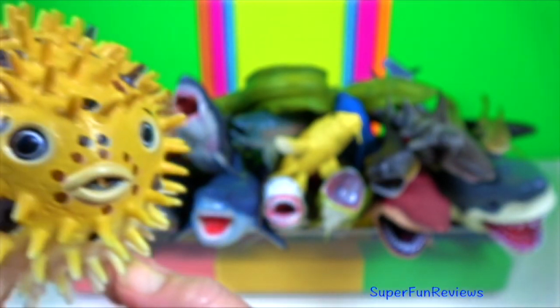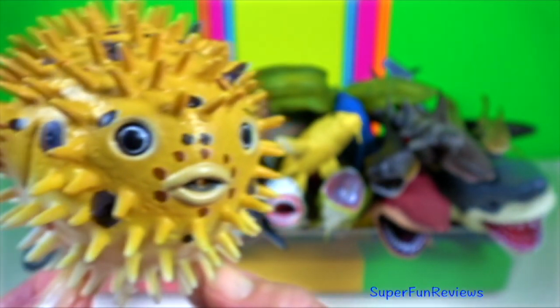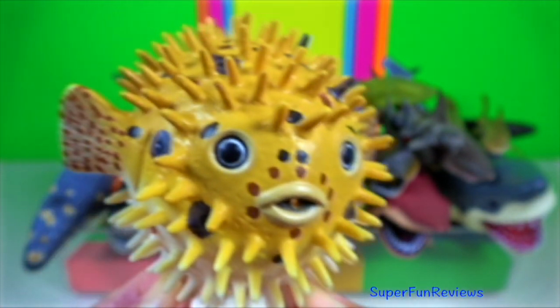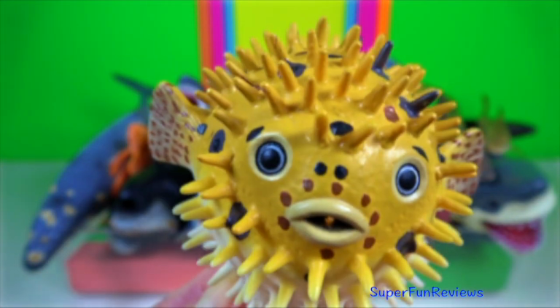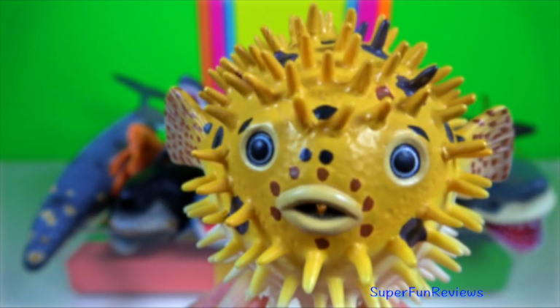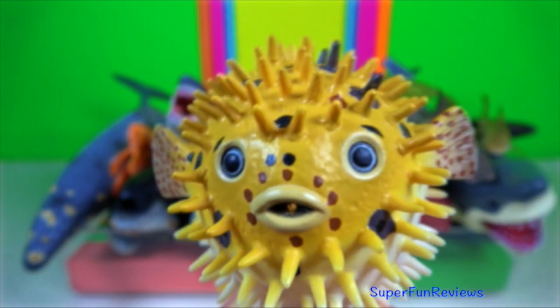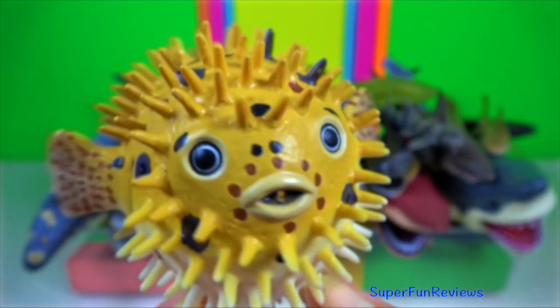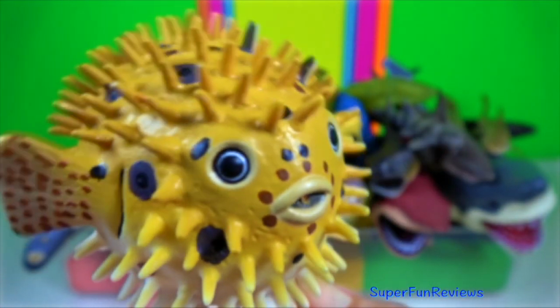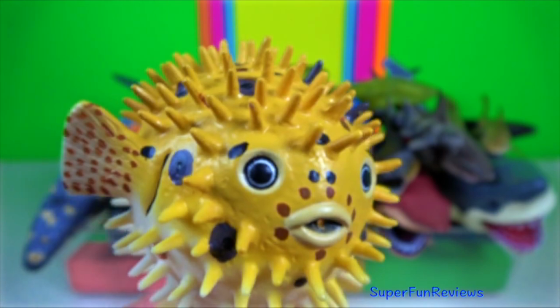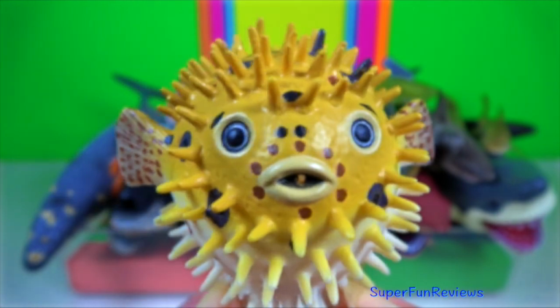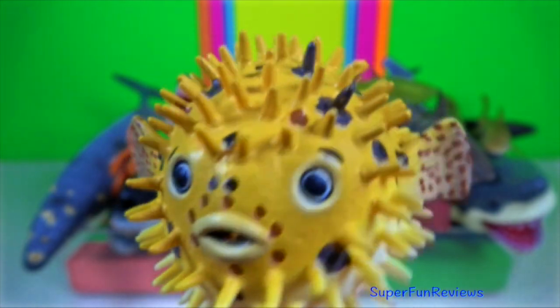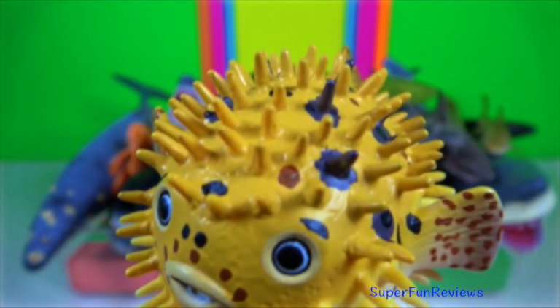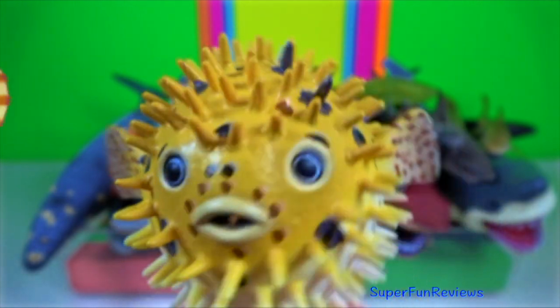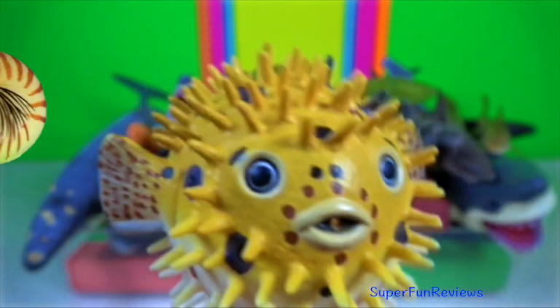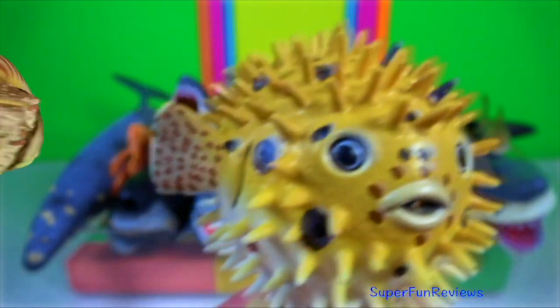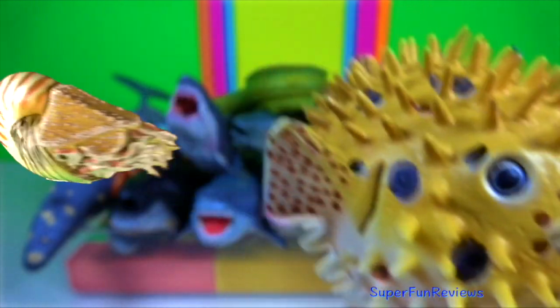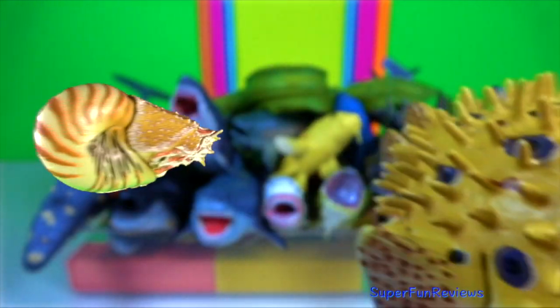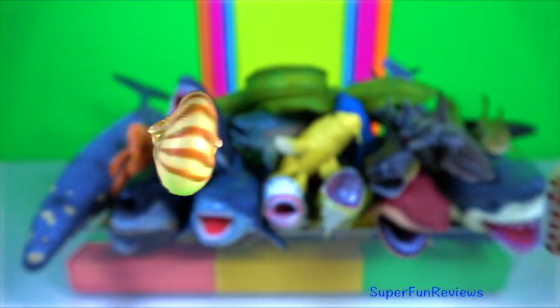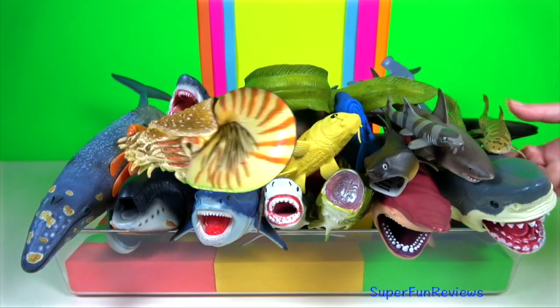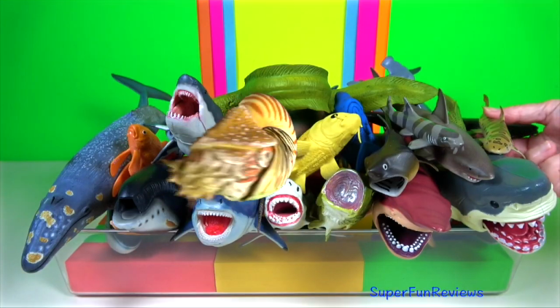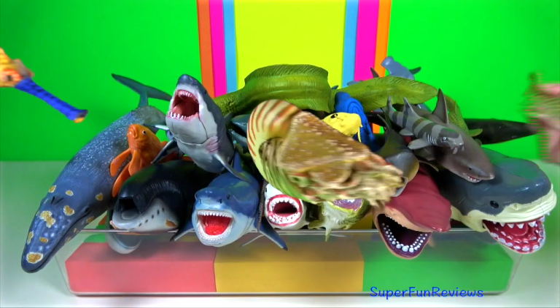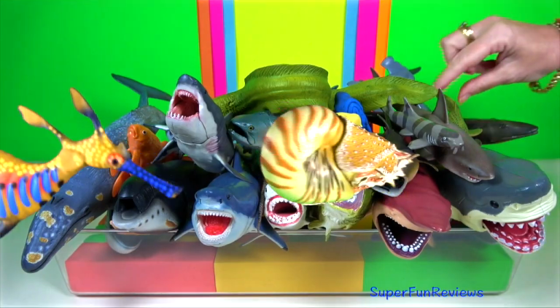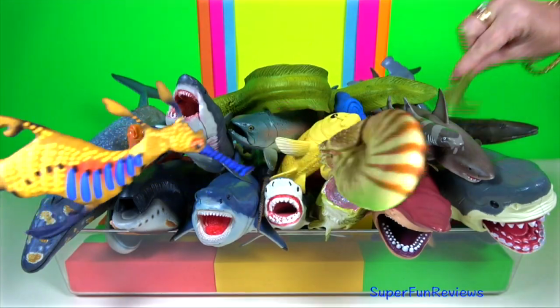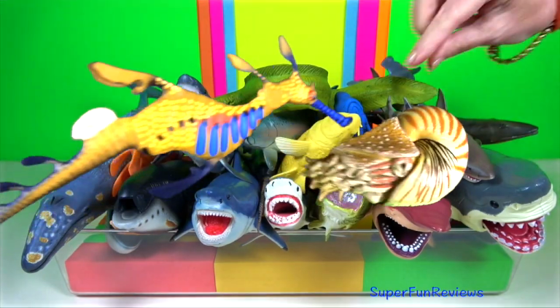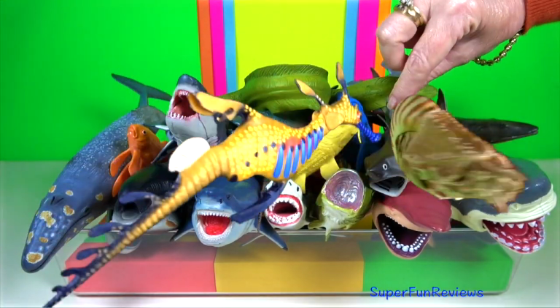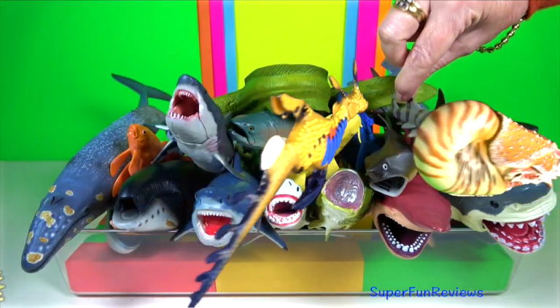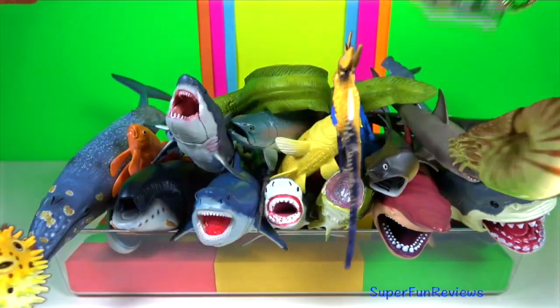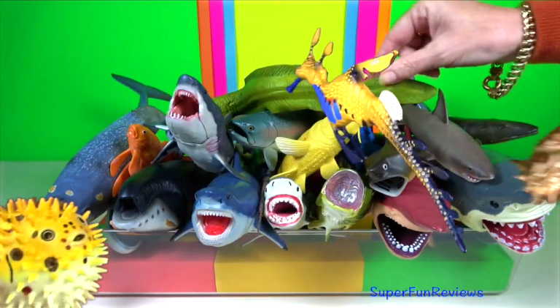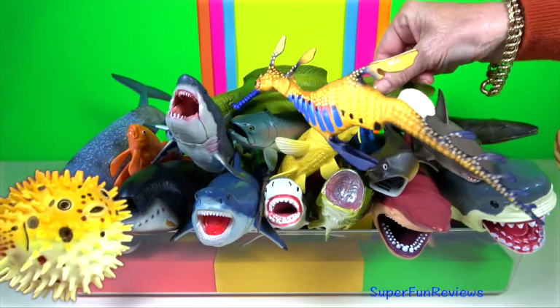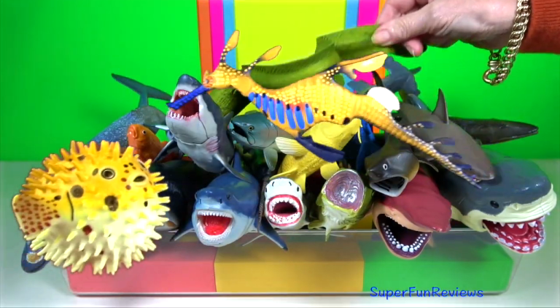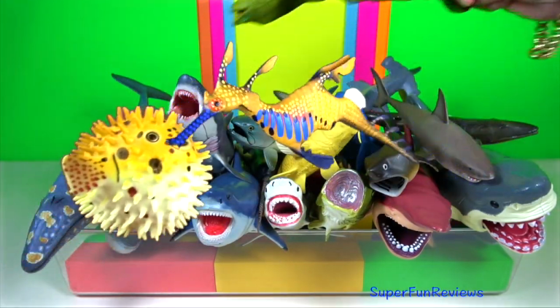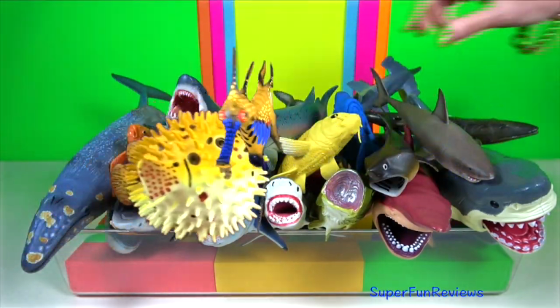Puffer fish. They are morphologically similar to the closely related porcupine fish. They are toxic and some are among the most poisonous vertebrates in the world.